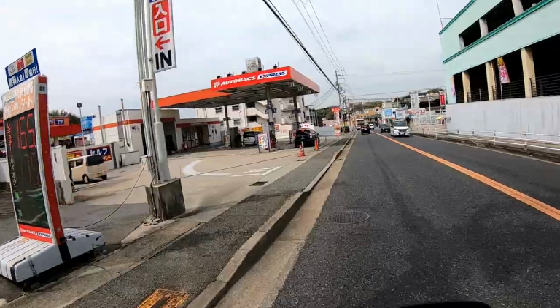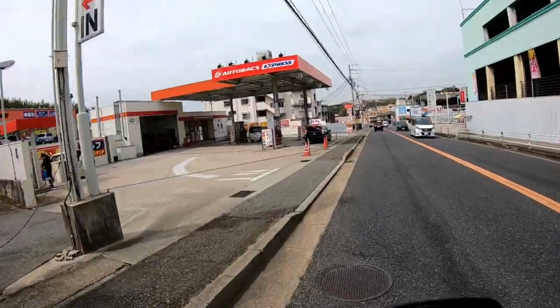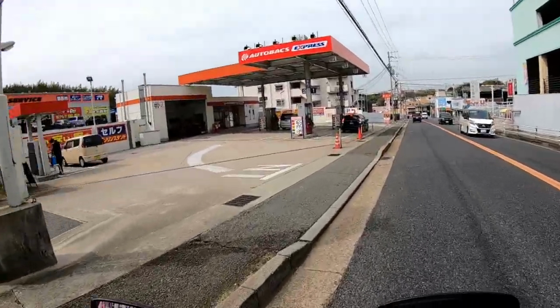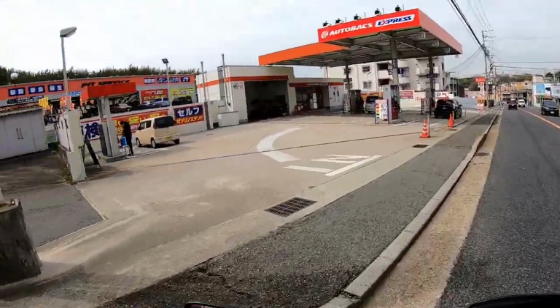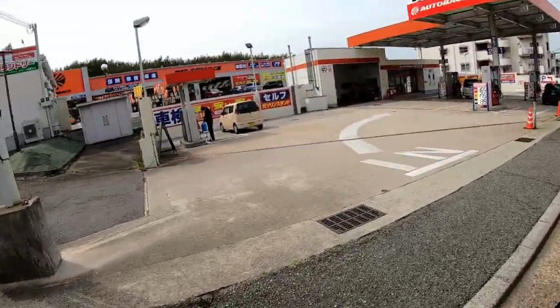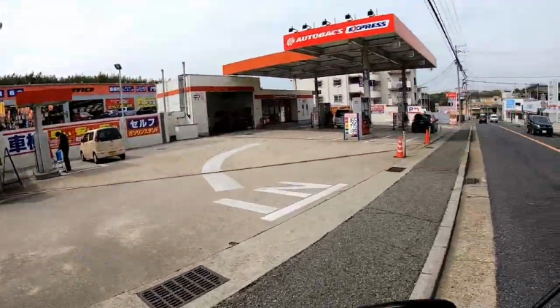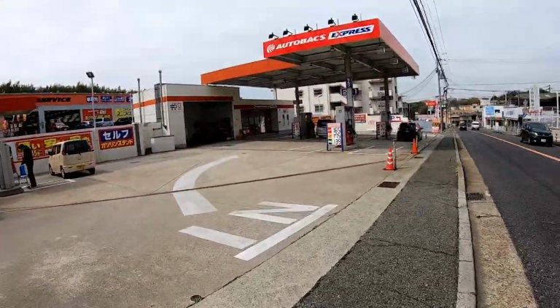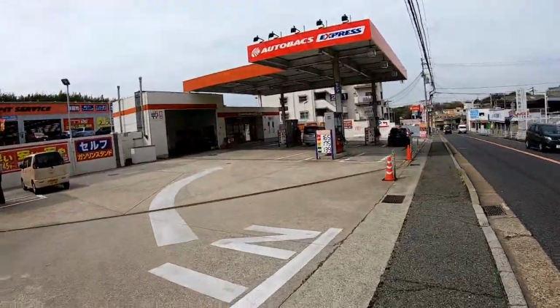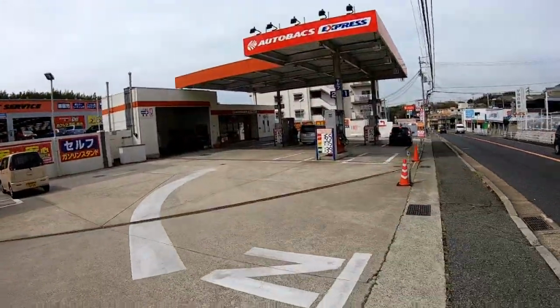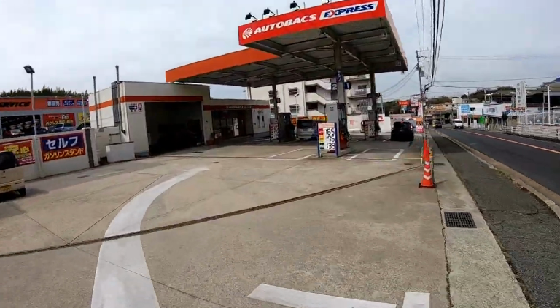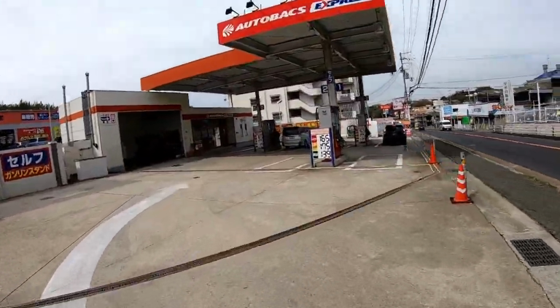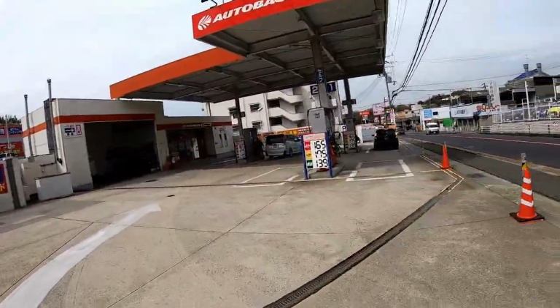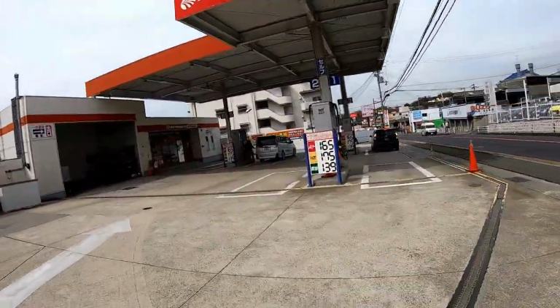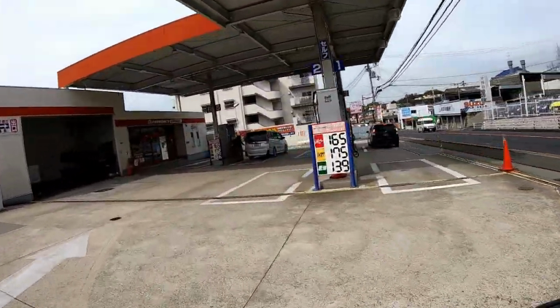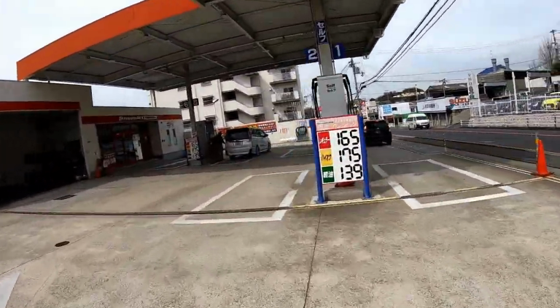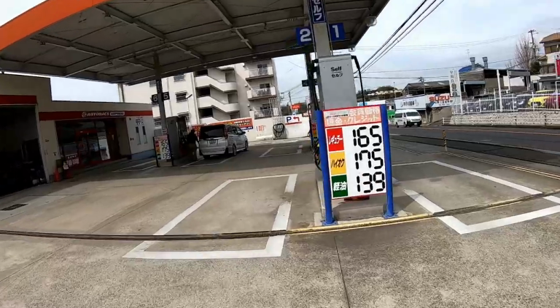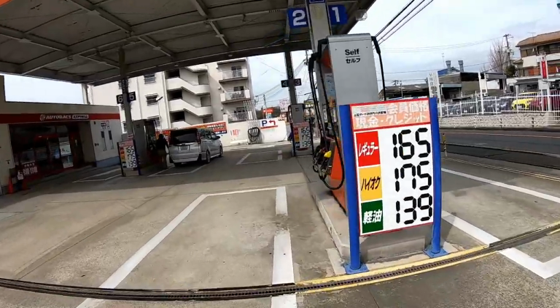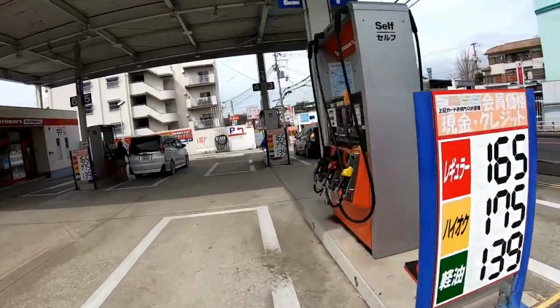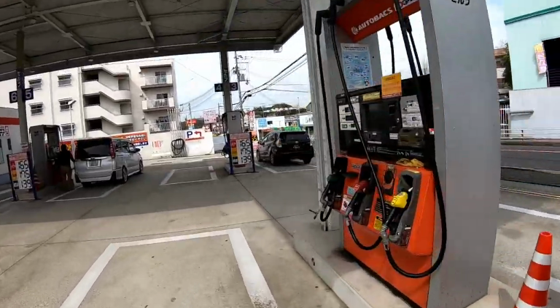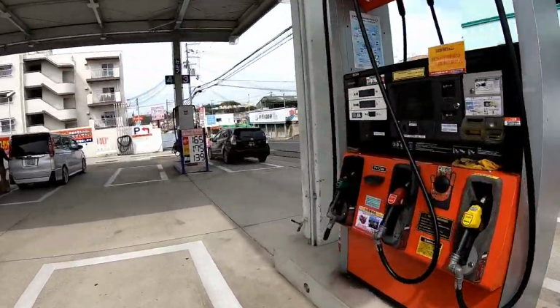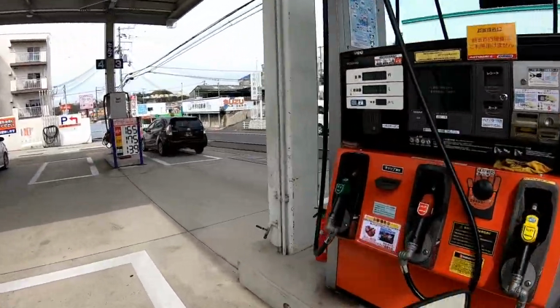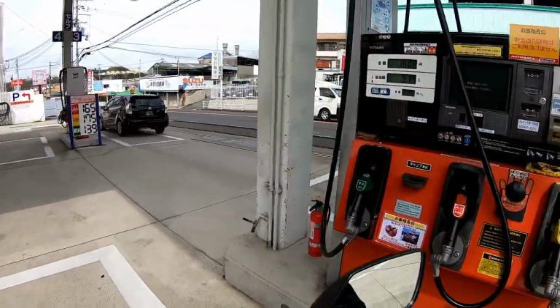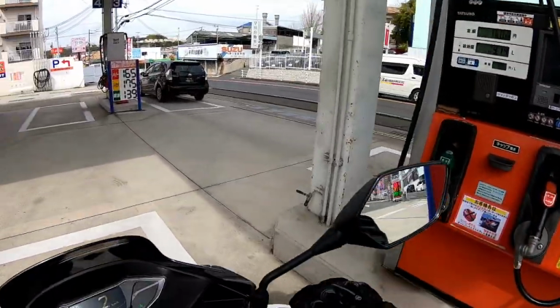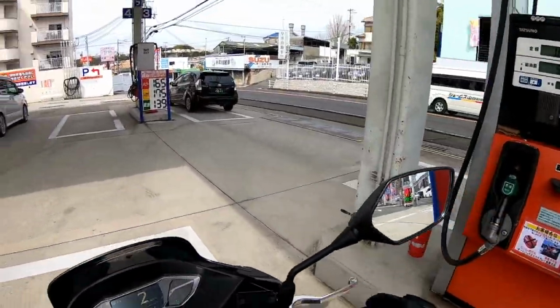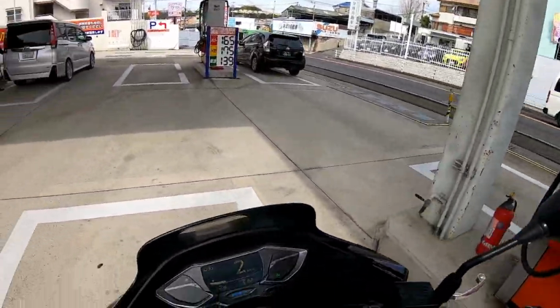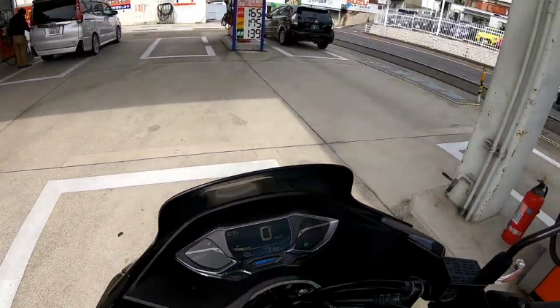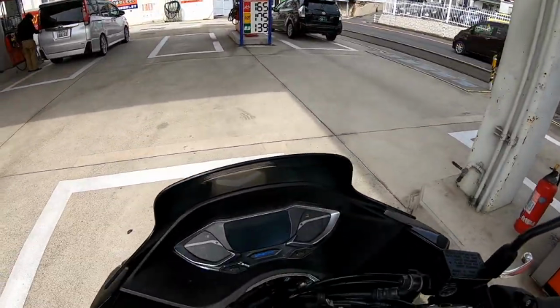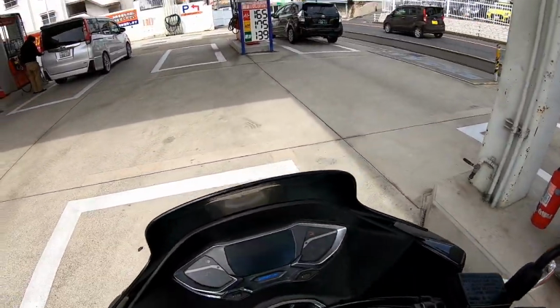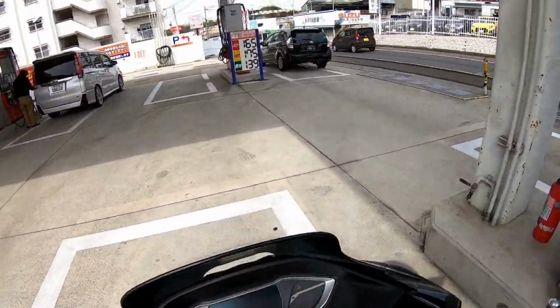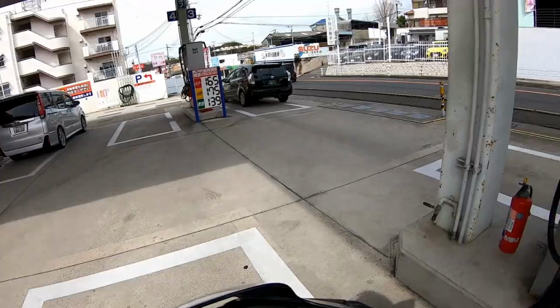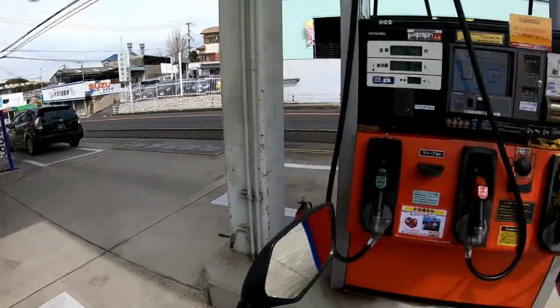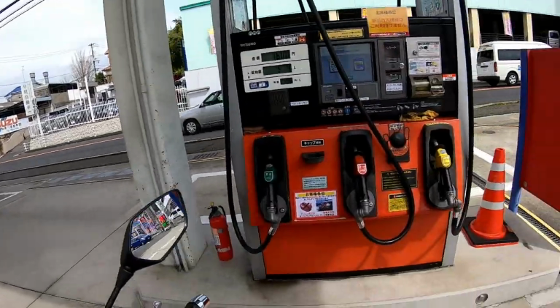Hi everyone, it's James in Japan. It's March 23rd. I'm going into this gas station called Autobax Express. I'm going to show you how to pay for gasoline by credit card.